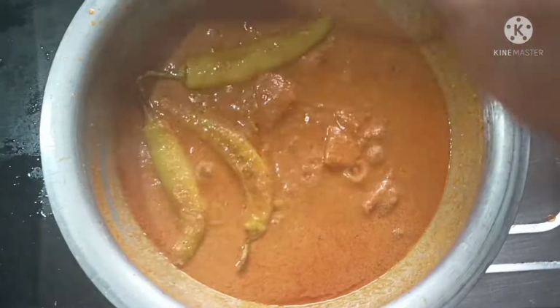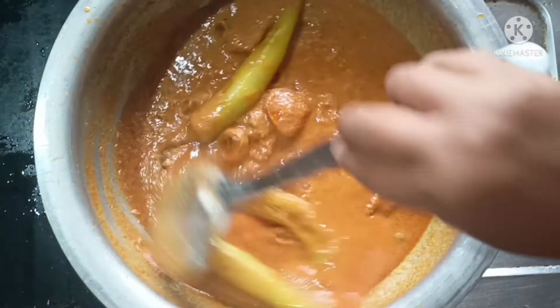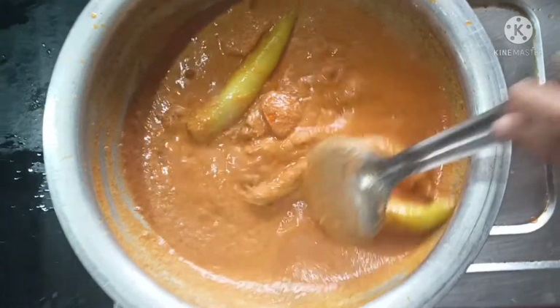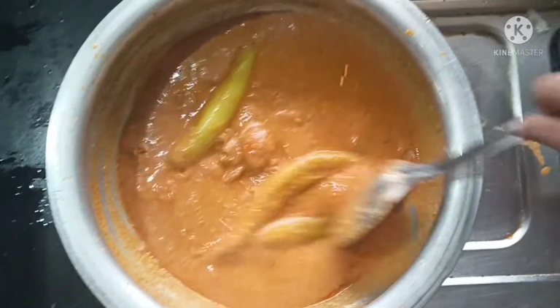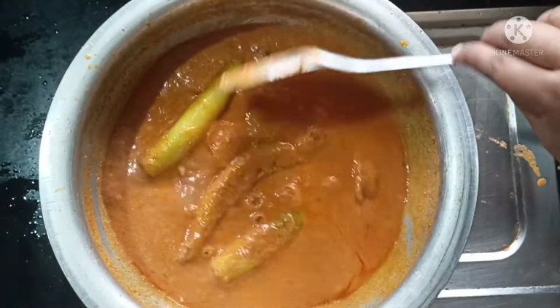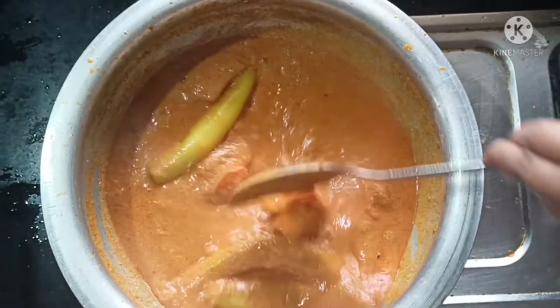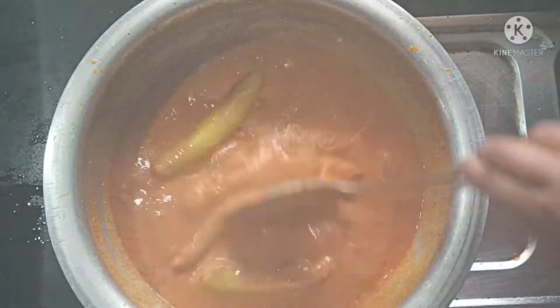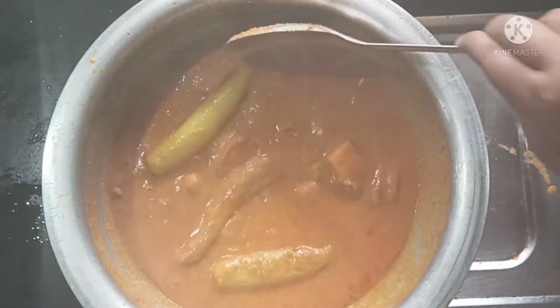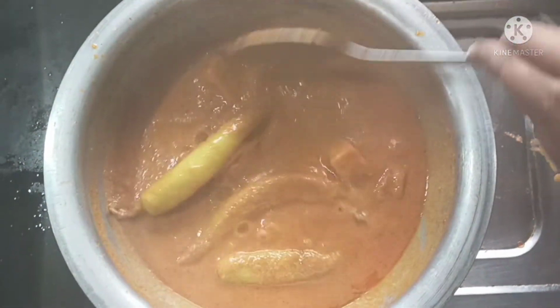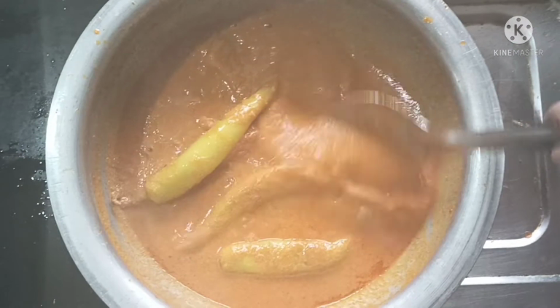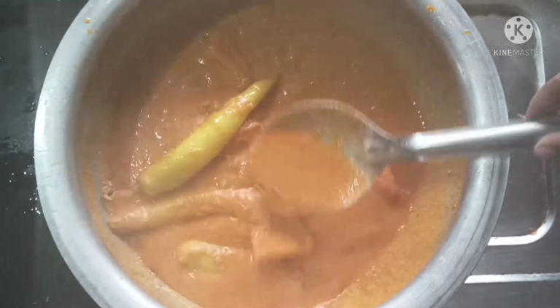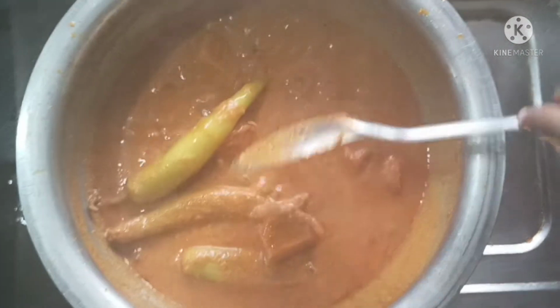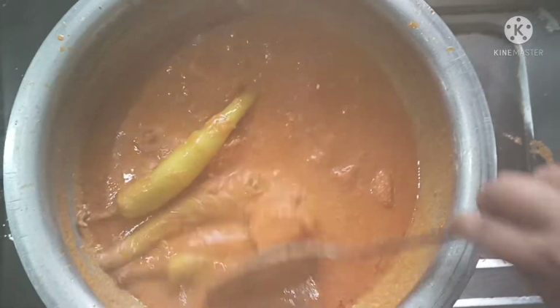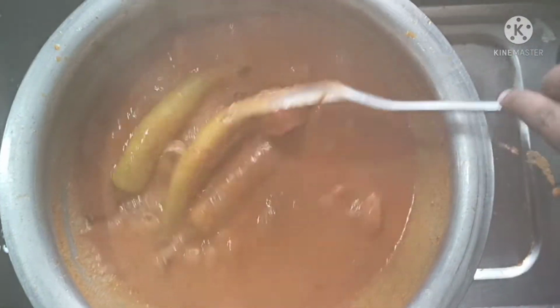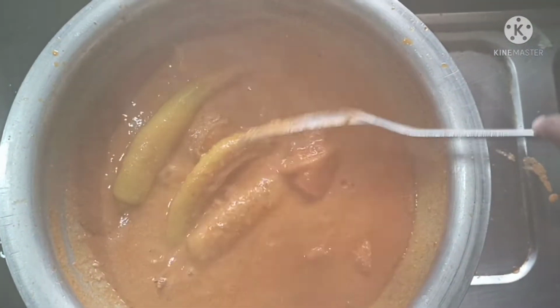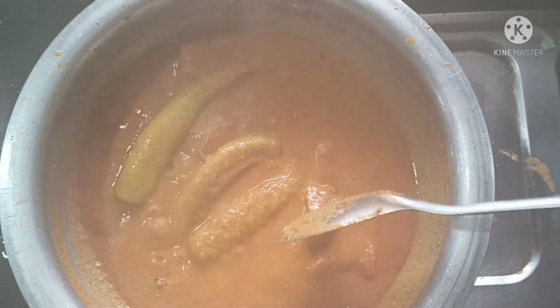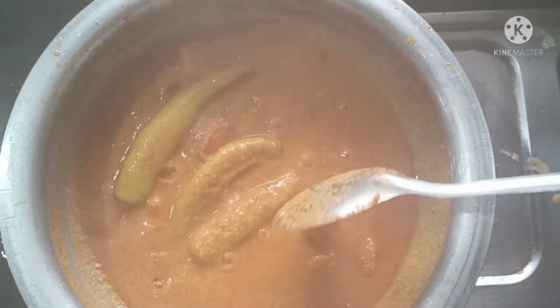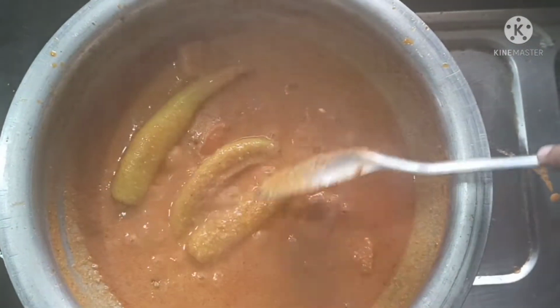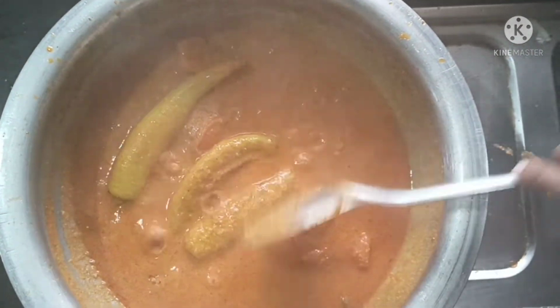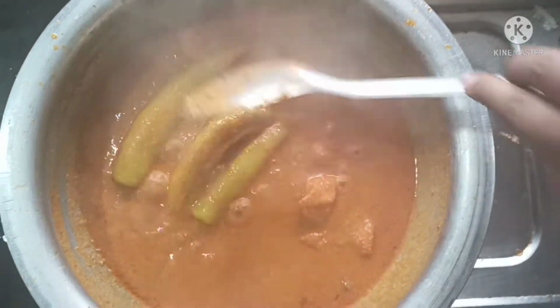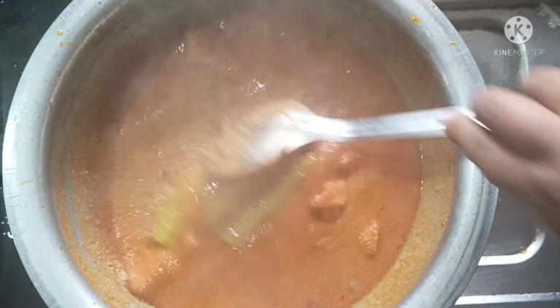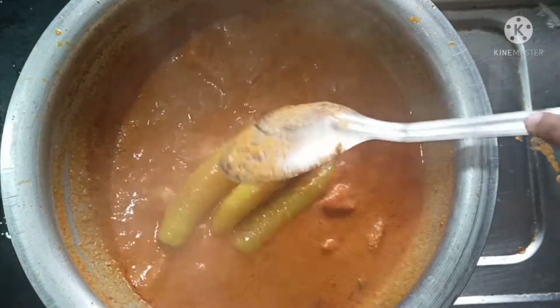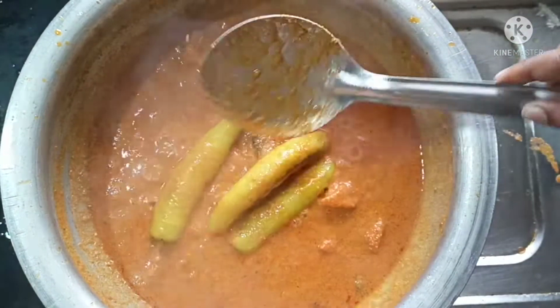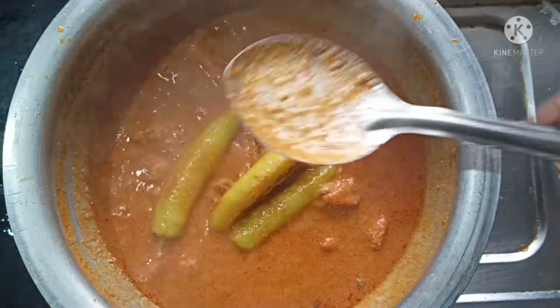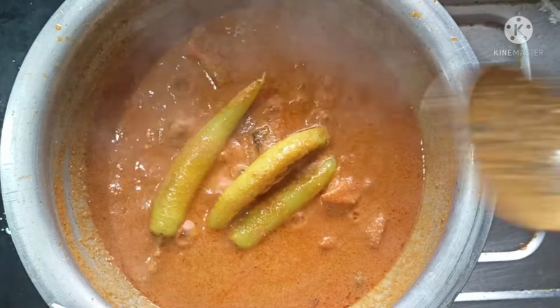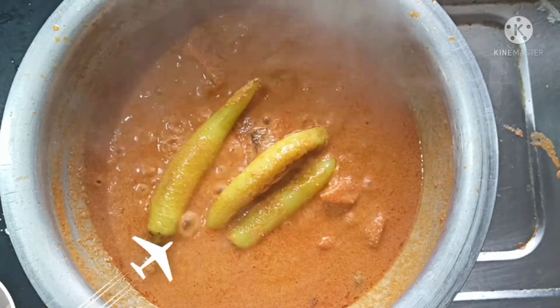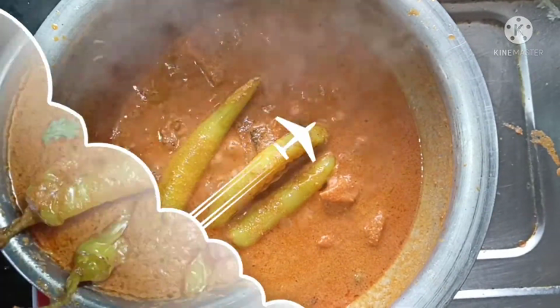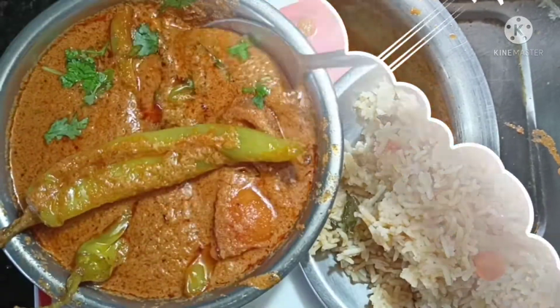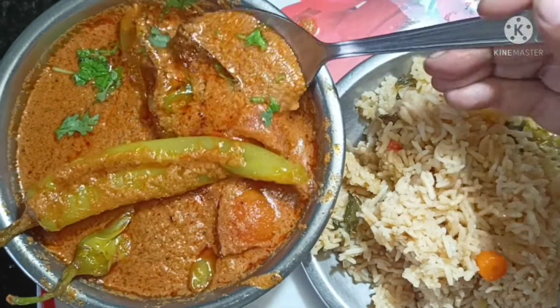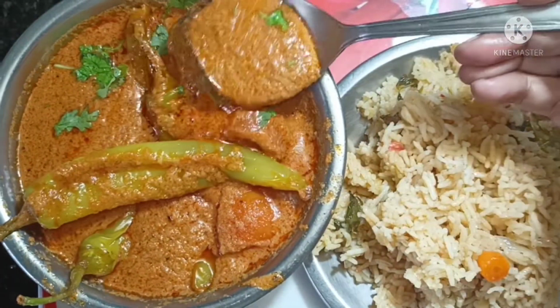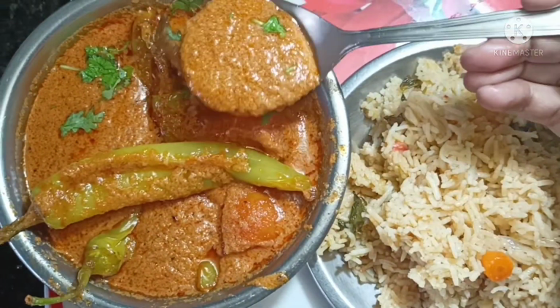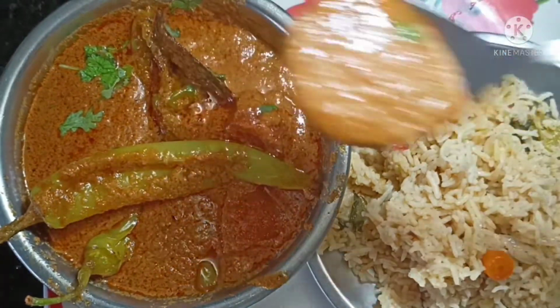We will add the tomatoes. If you like this video, please like and share. Don't forget to subscribe.